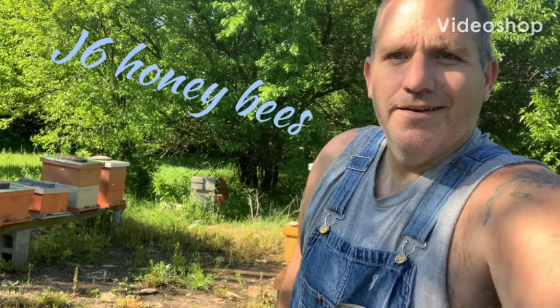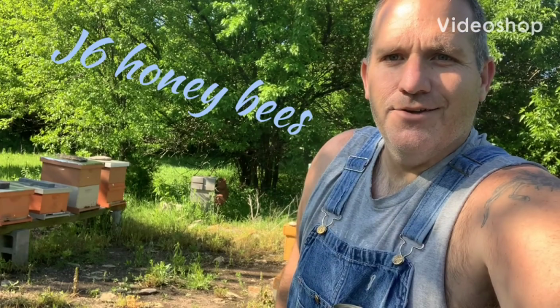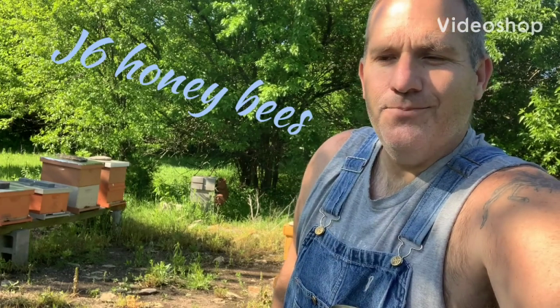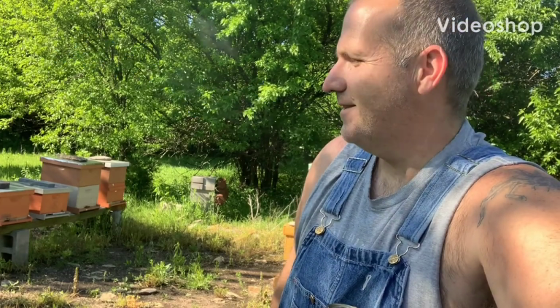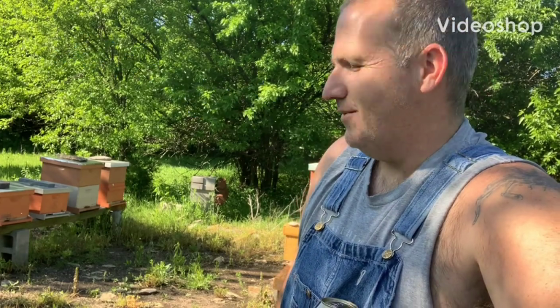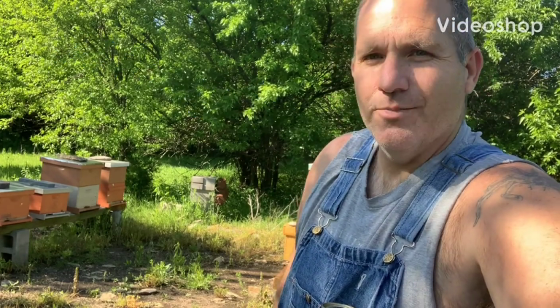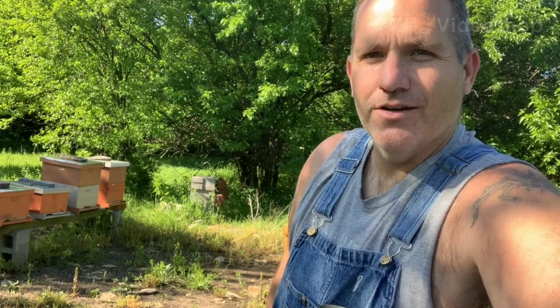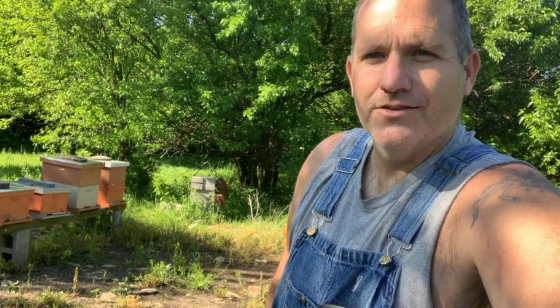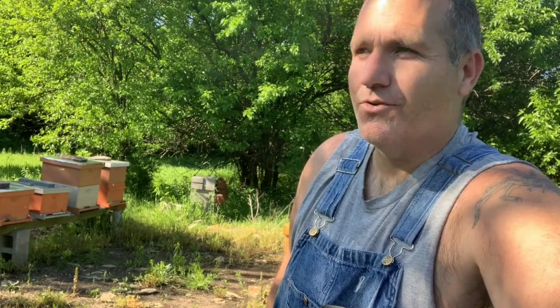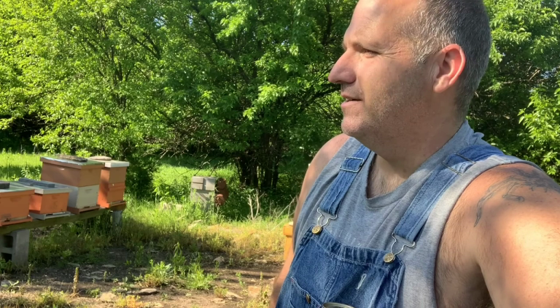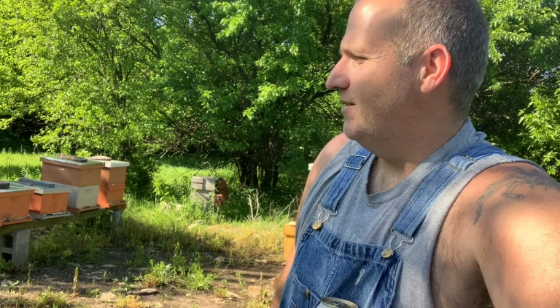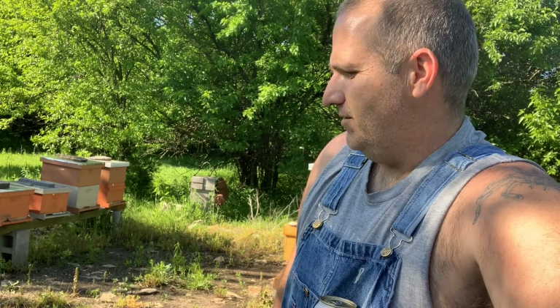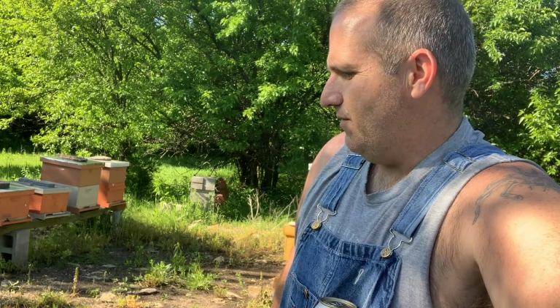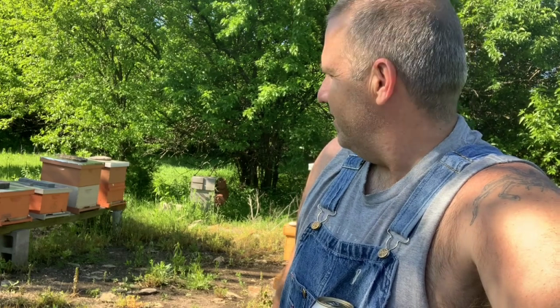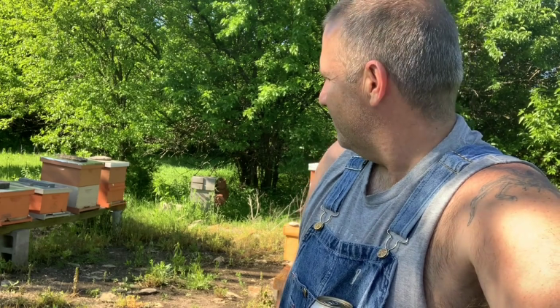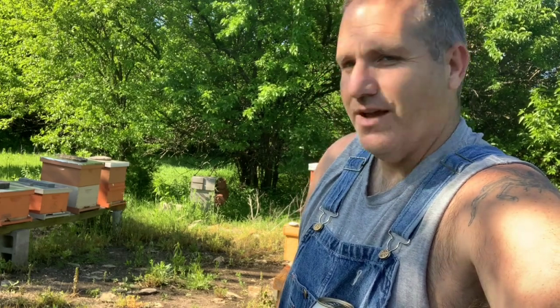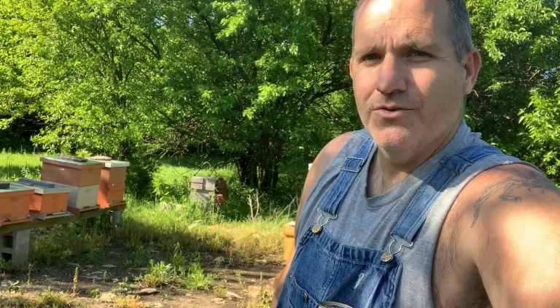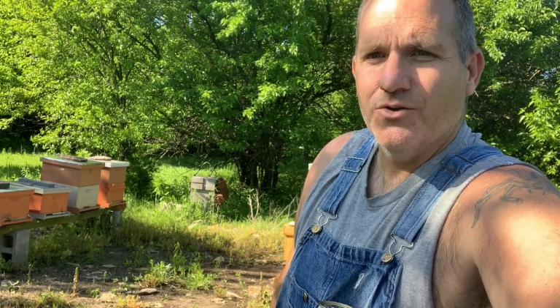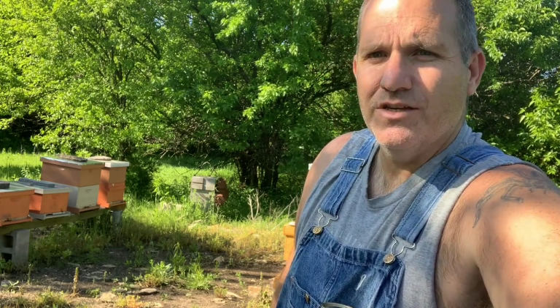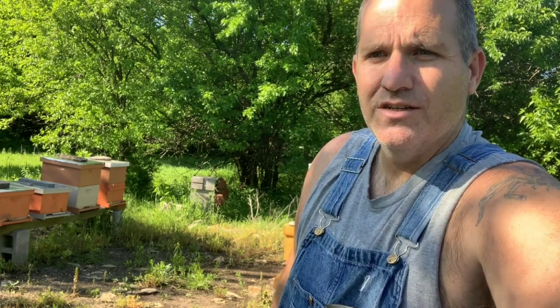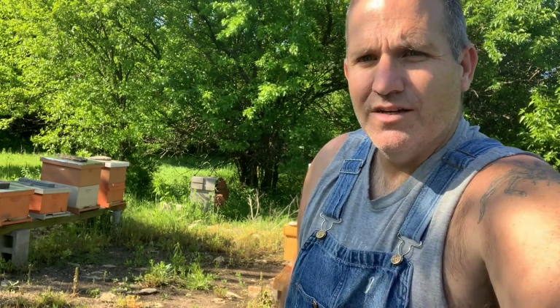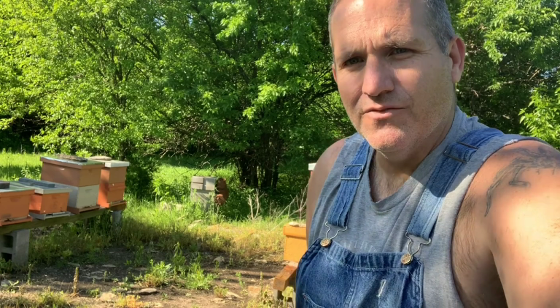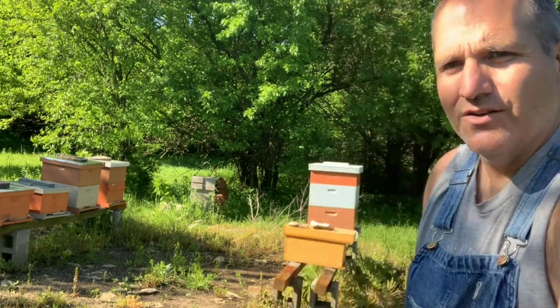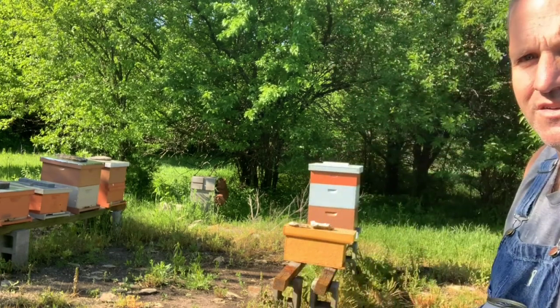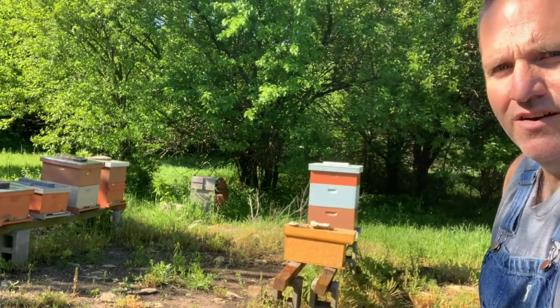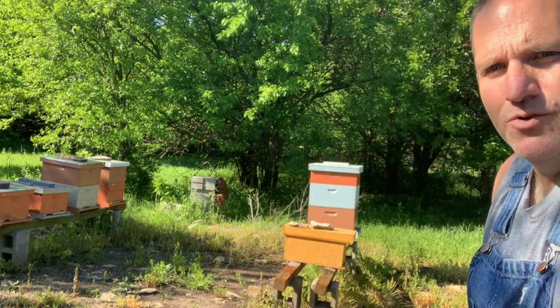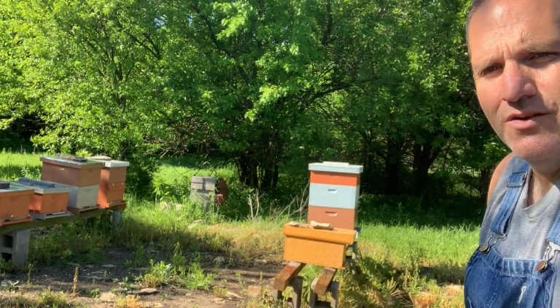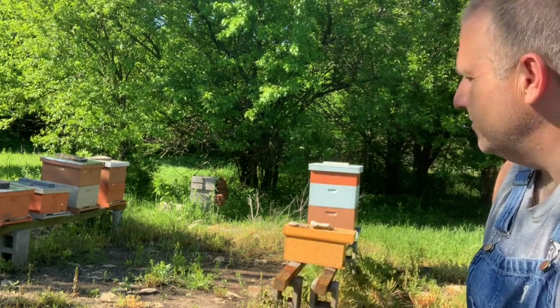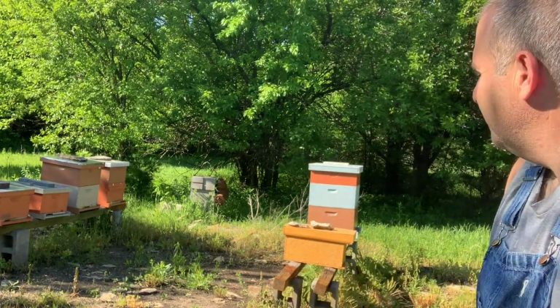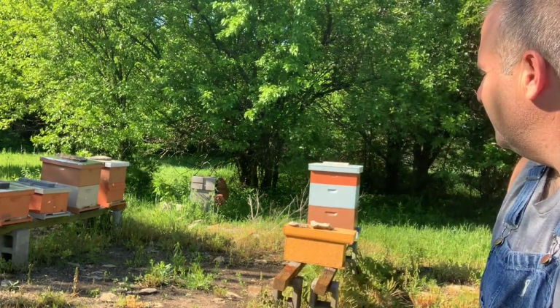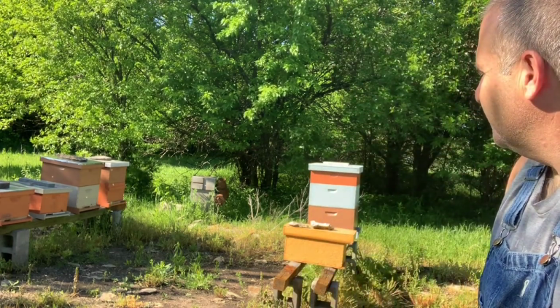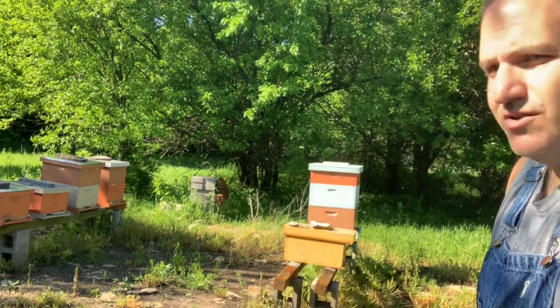Hey YouTube! Out here in the bee yard today on J6 Ranch, just having a quiet afternoon enjoying the bees. They're flying good today, everybody's moving around real good and looking real good.